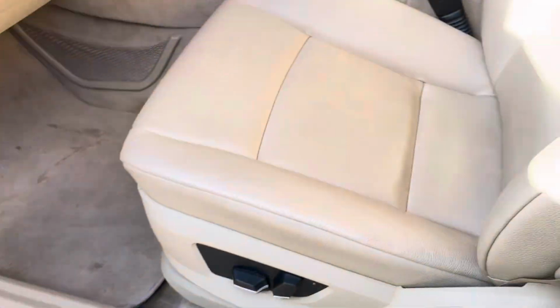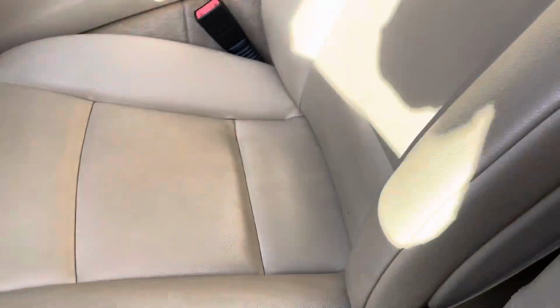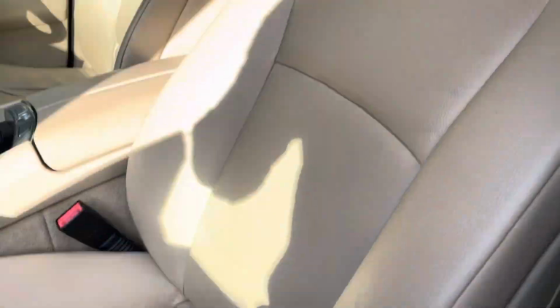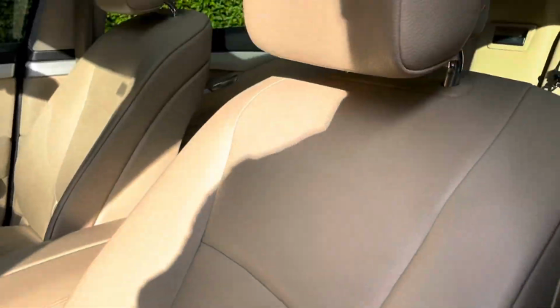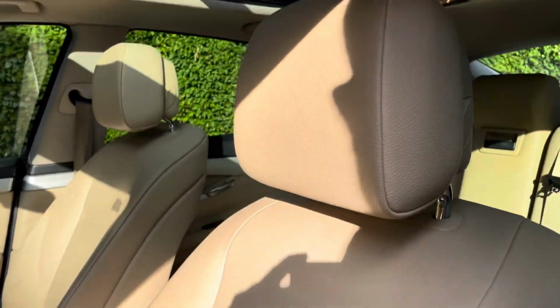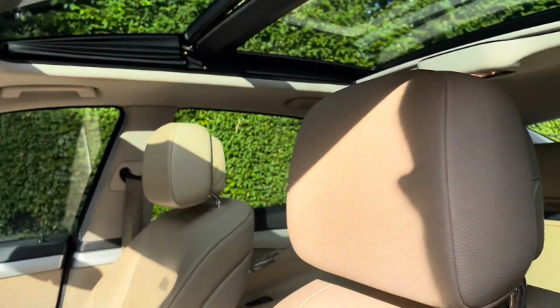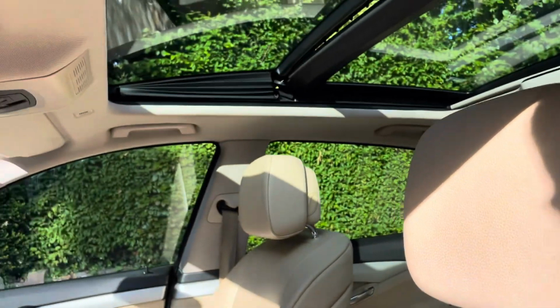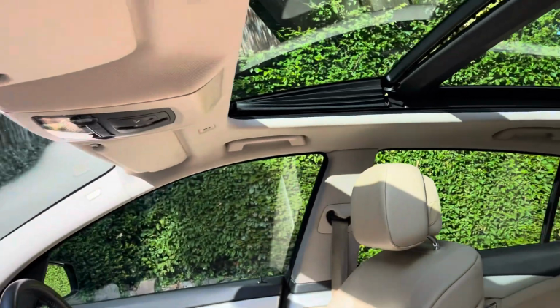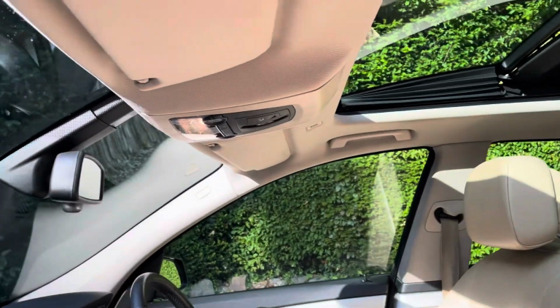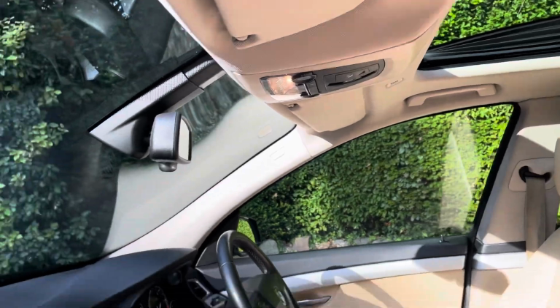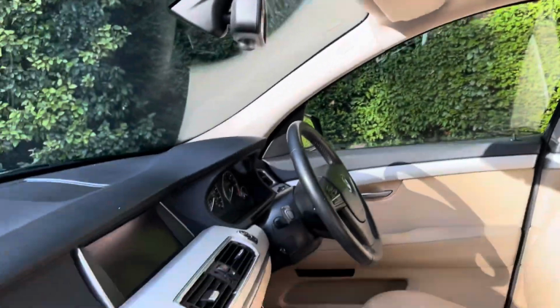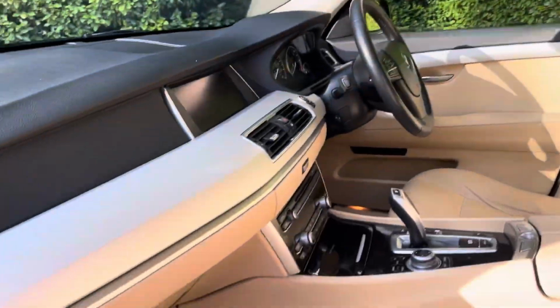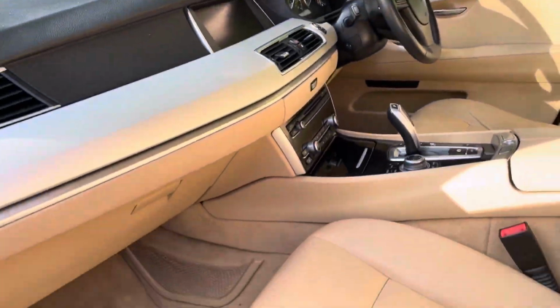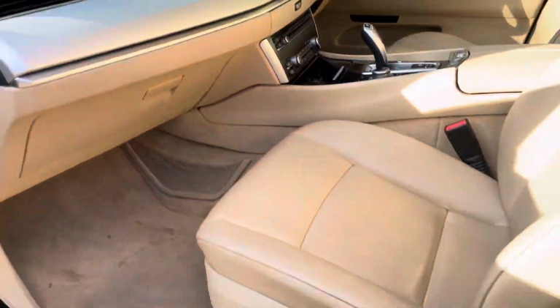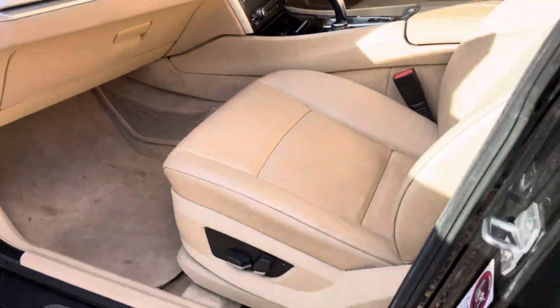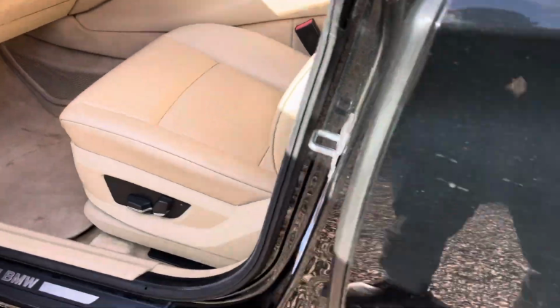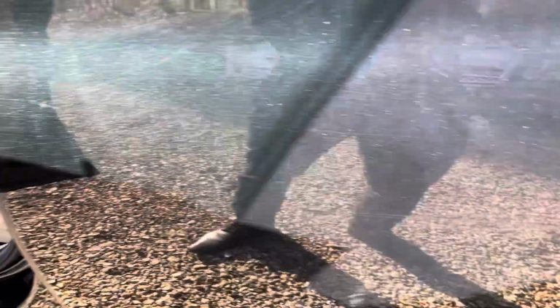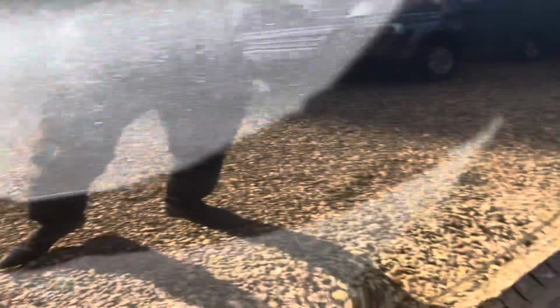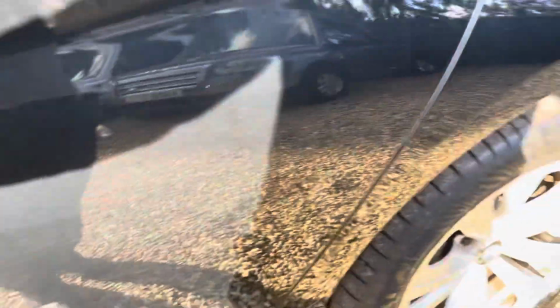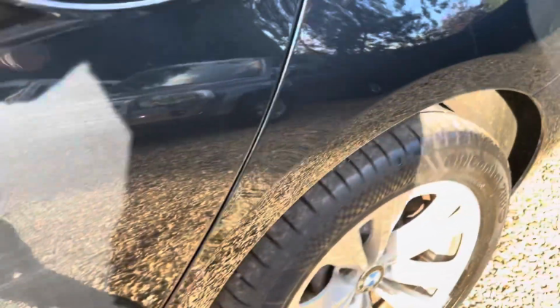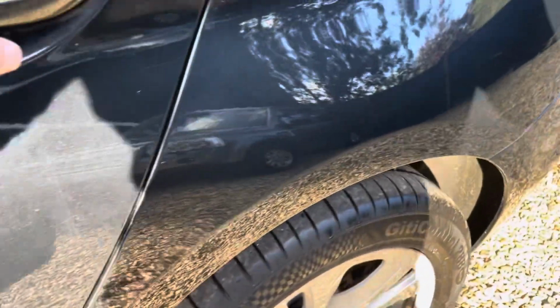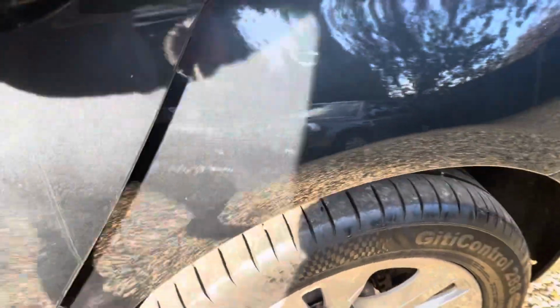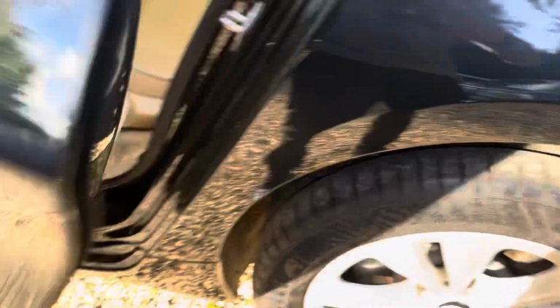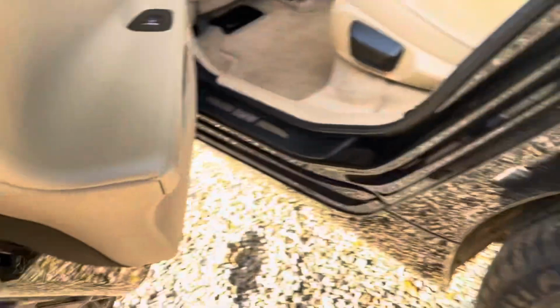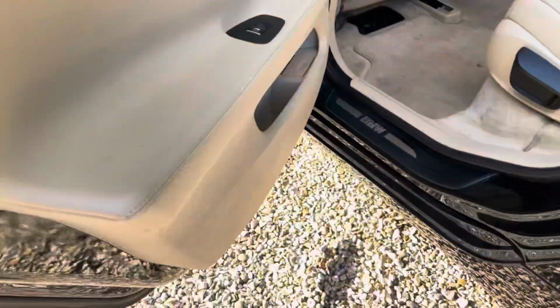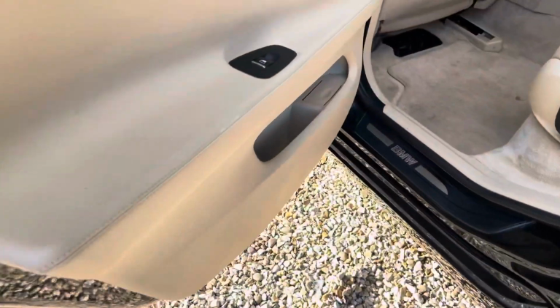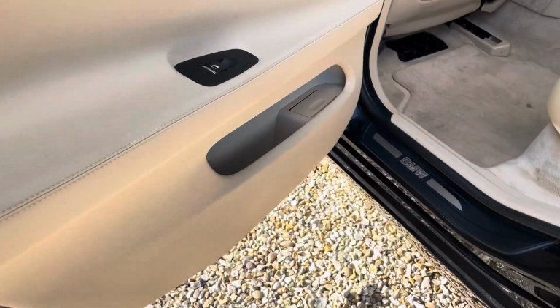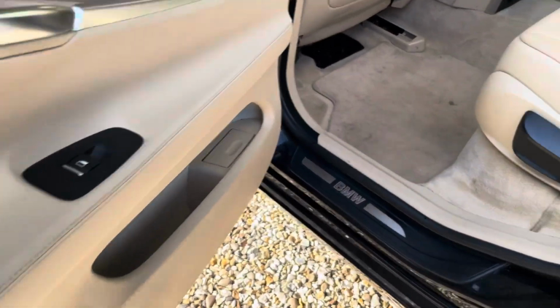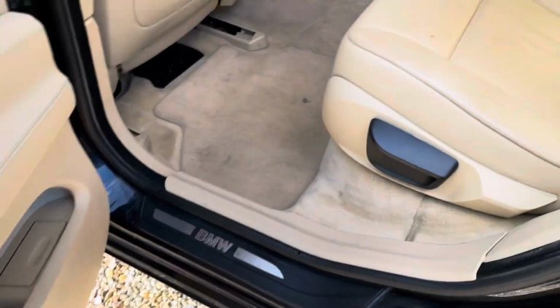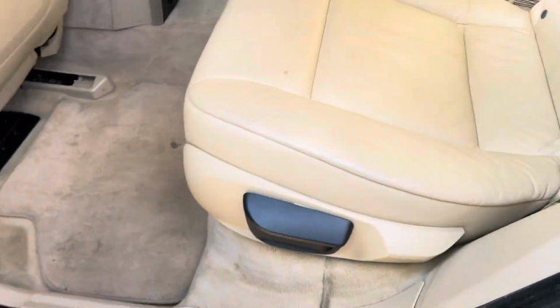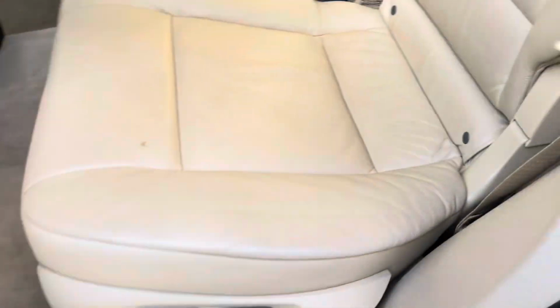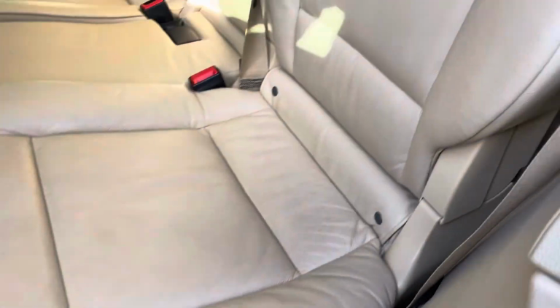Cream interior — given its age and mileage, it's been well looked after. Into the rear: nice spacious door card compartments.